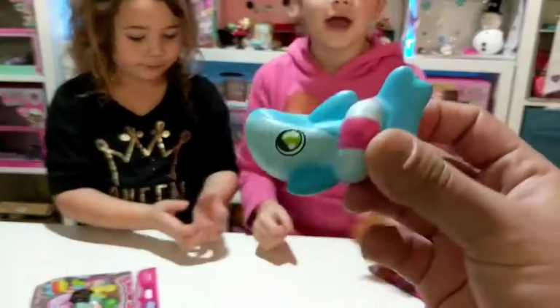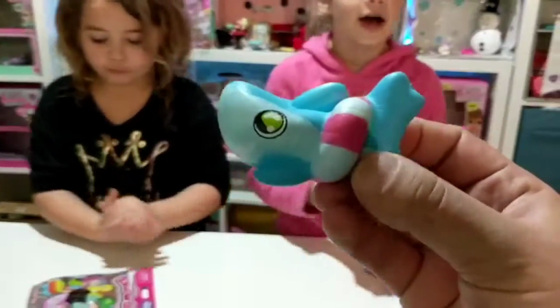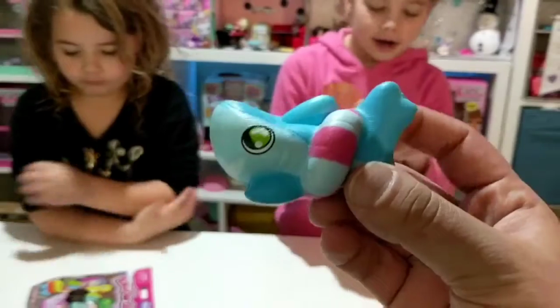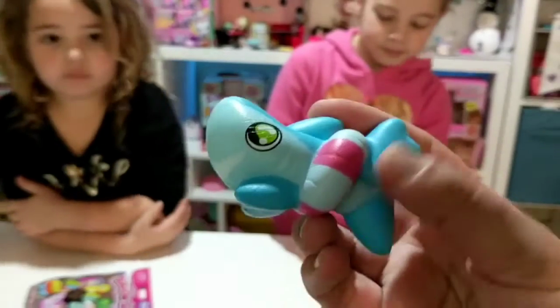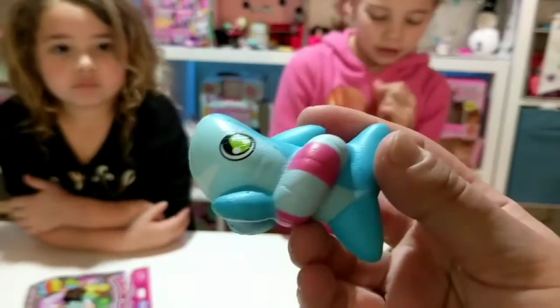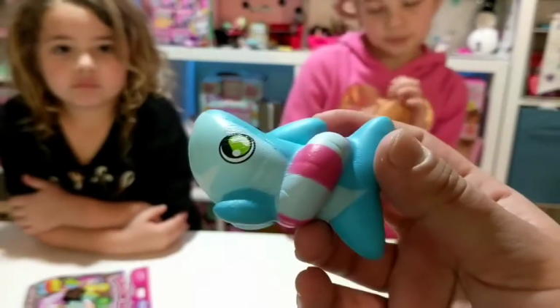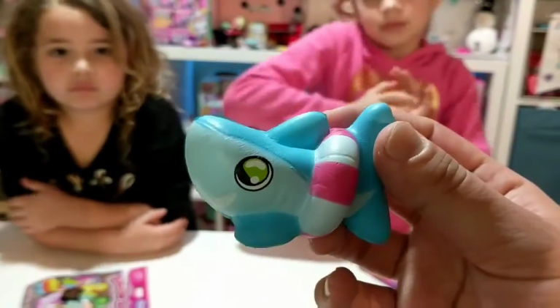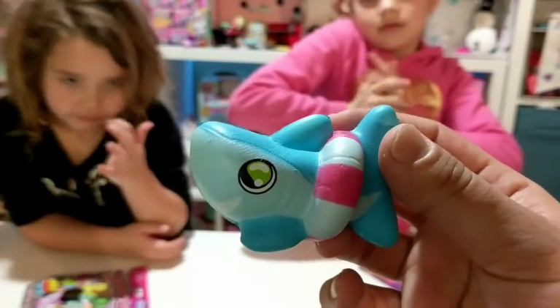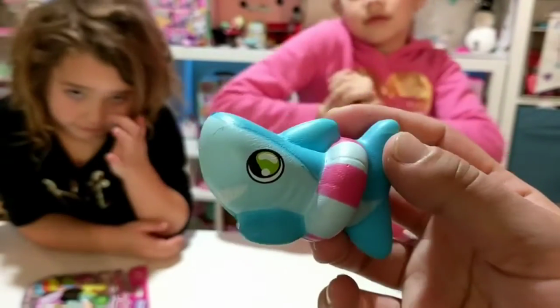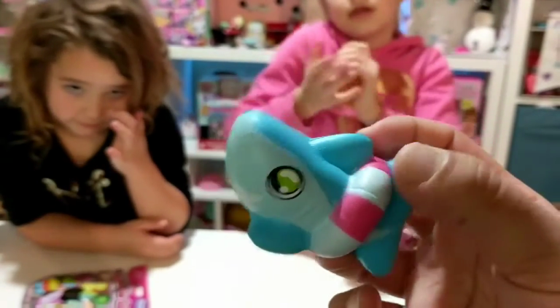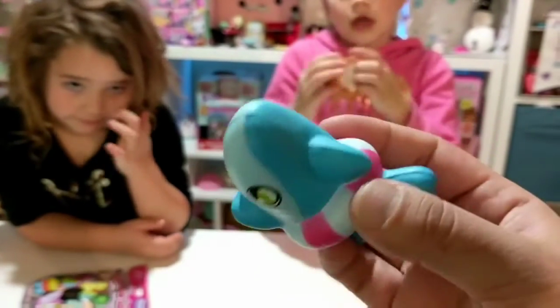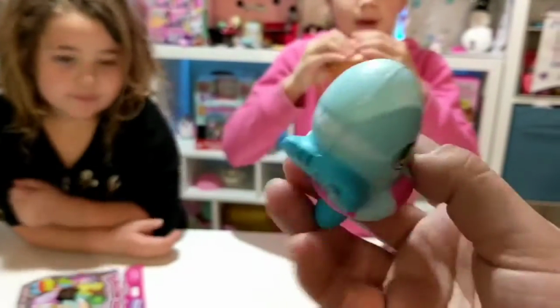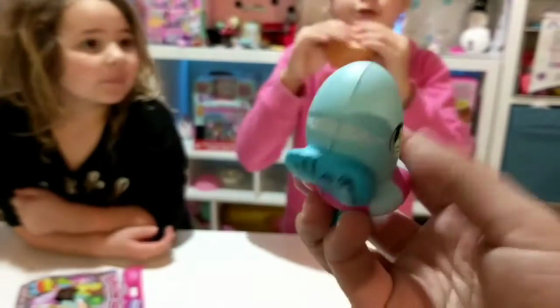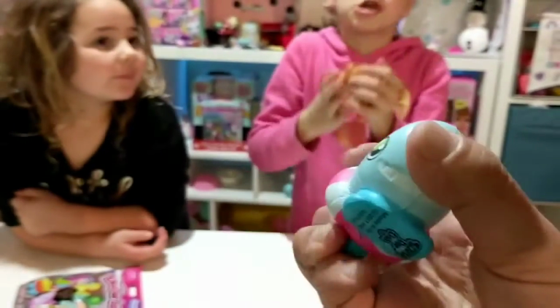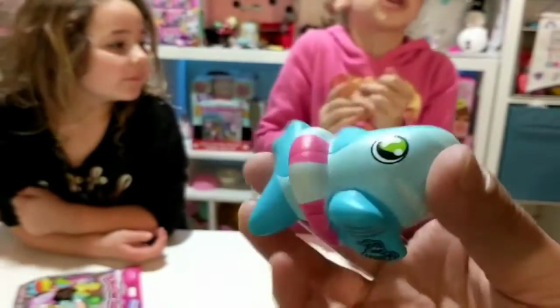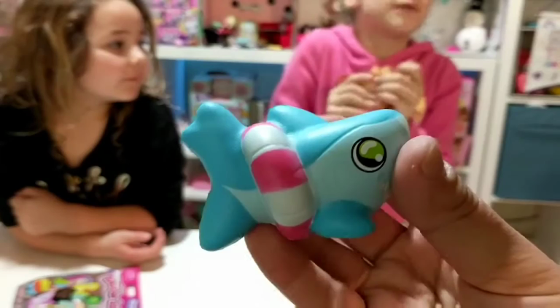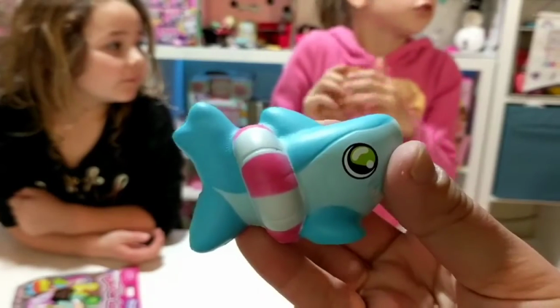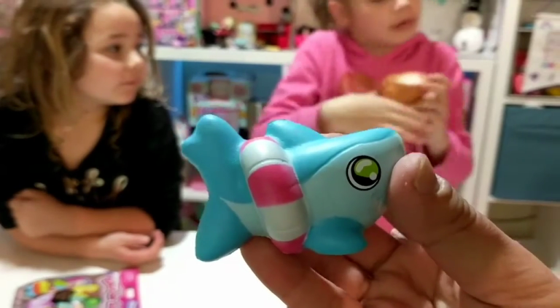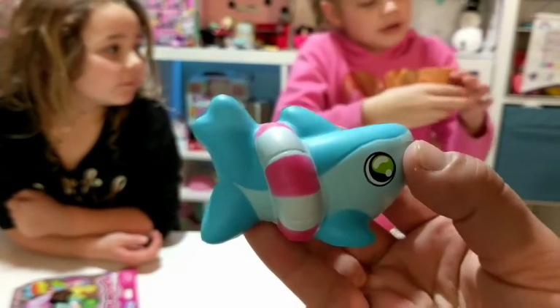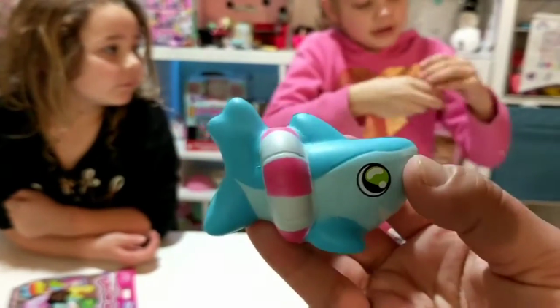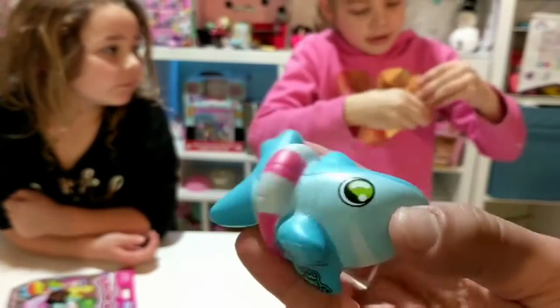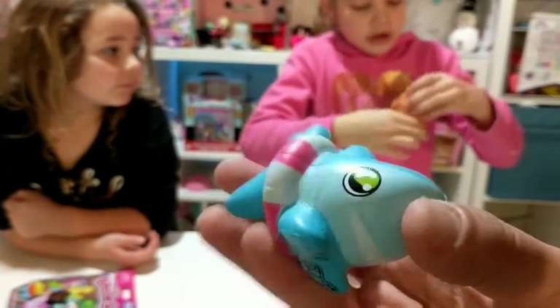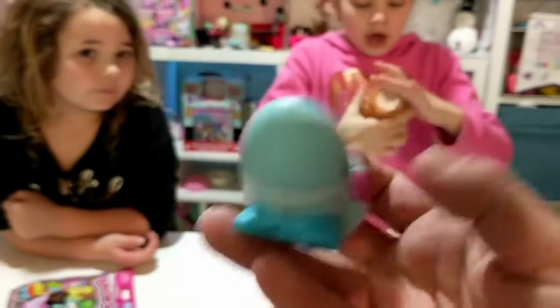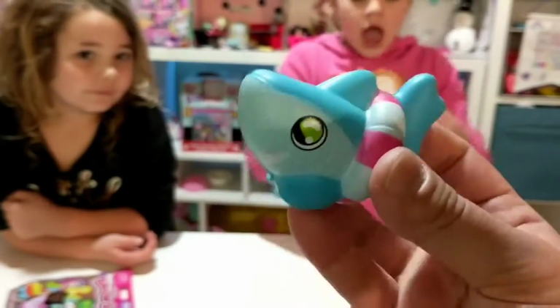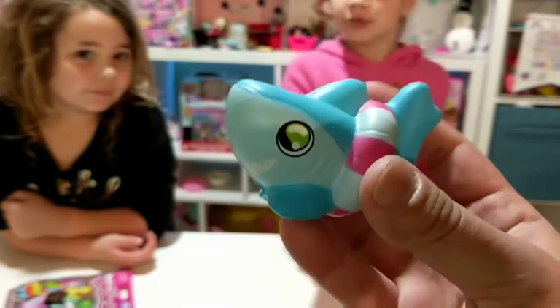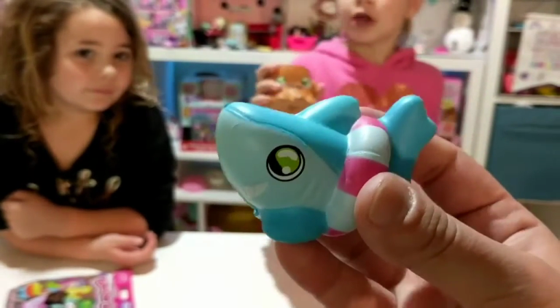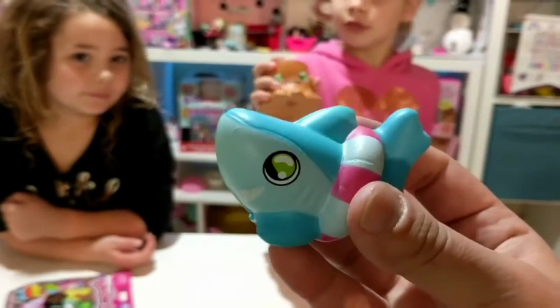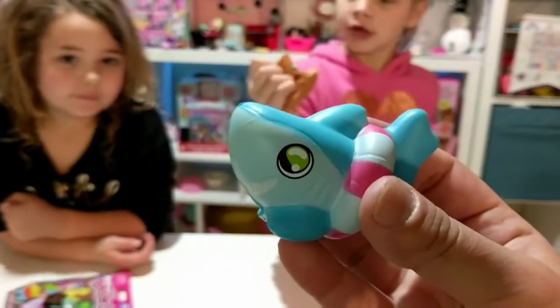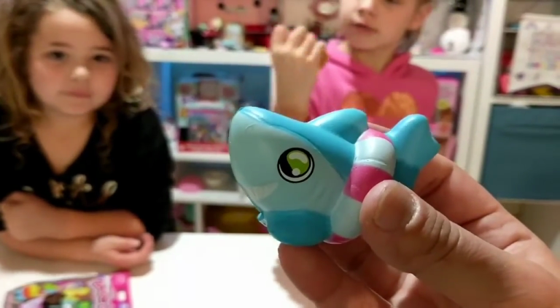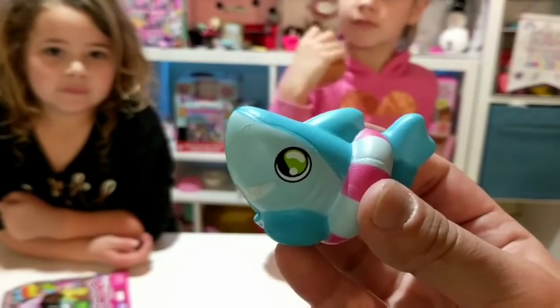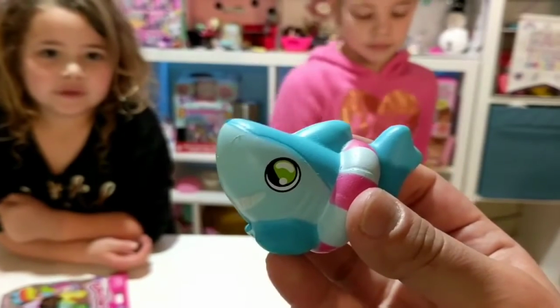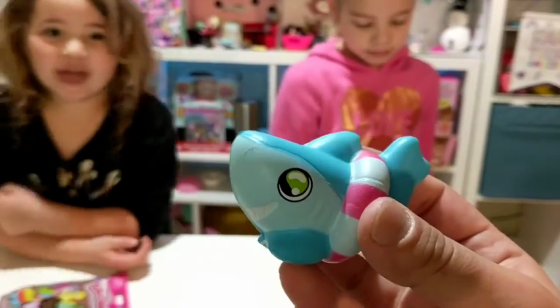Oh my gosh, Ollie's is actually really cute. Mine's really big so it's kind of hard to squish. That is adorable — it's got a little like inner tube around it.